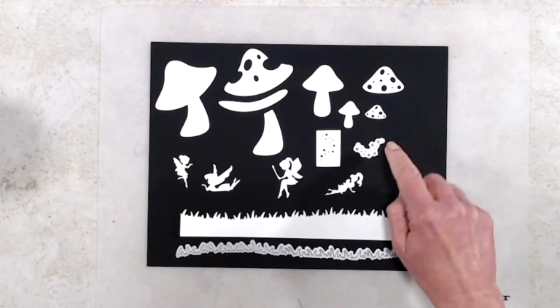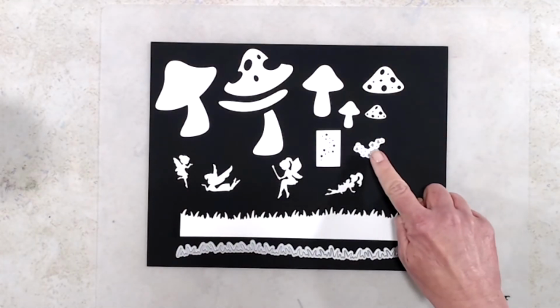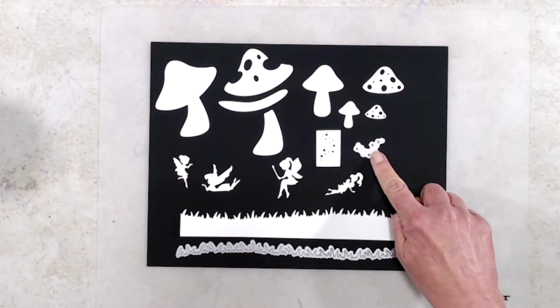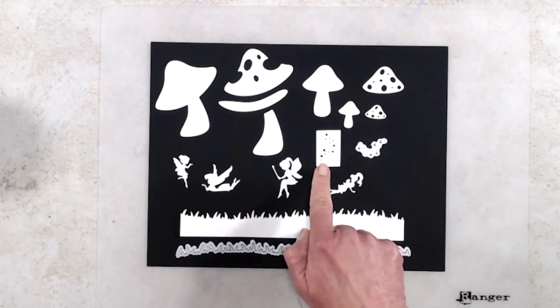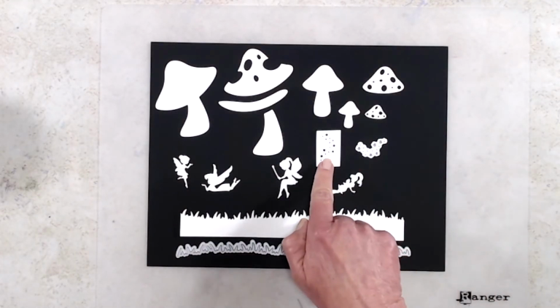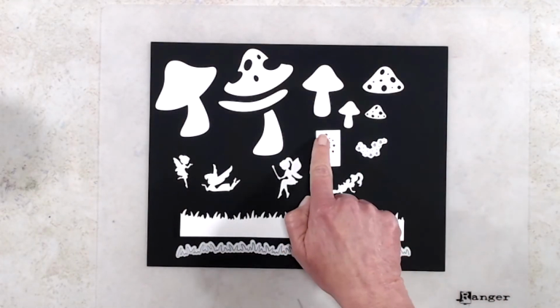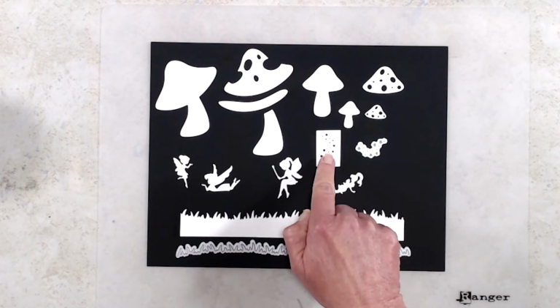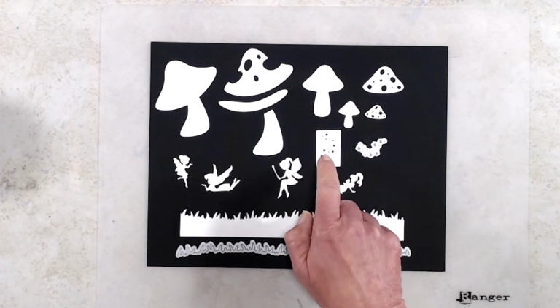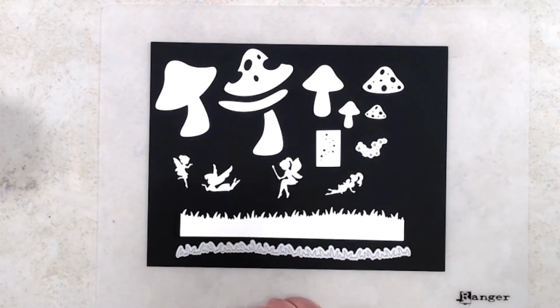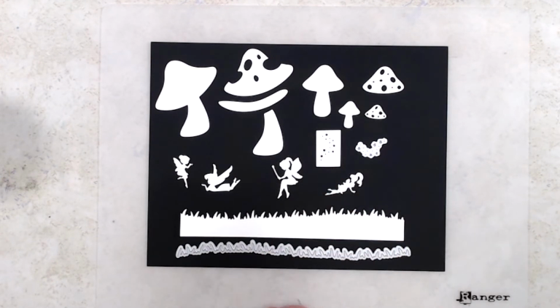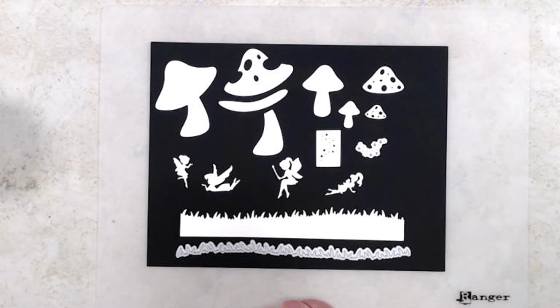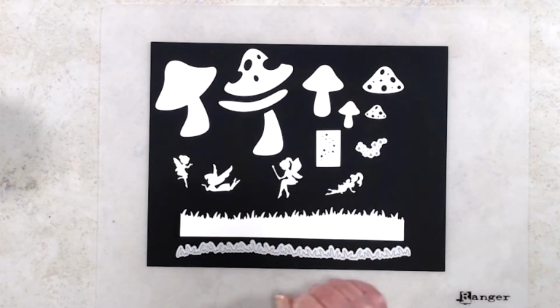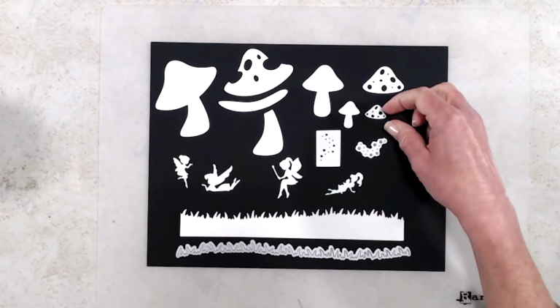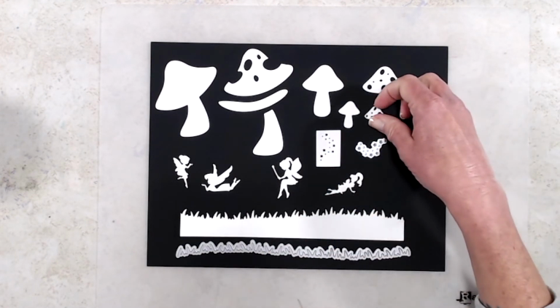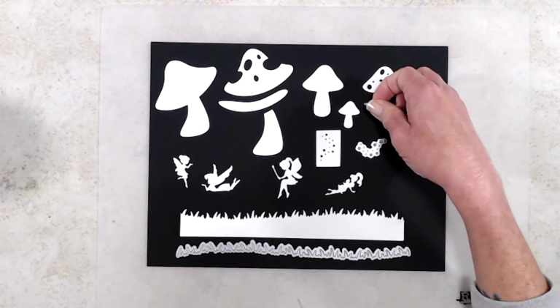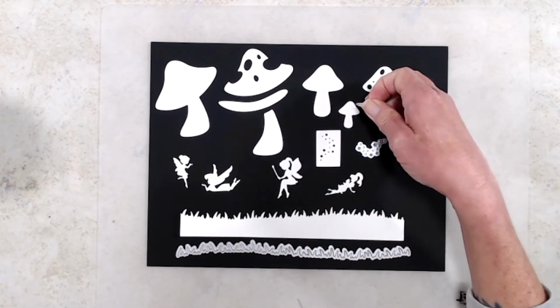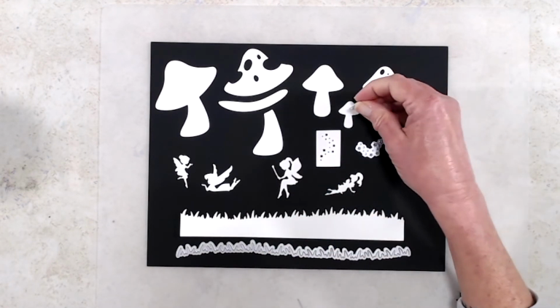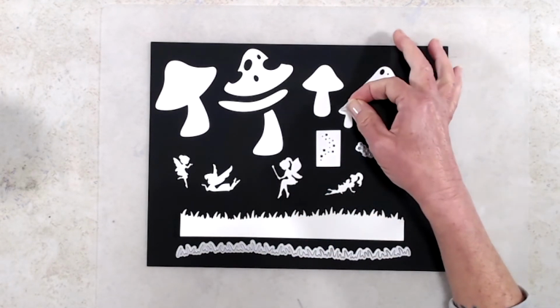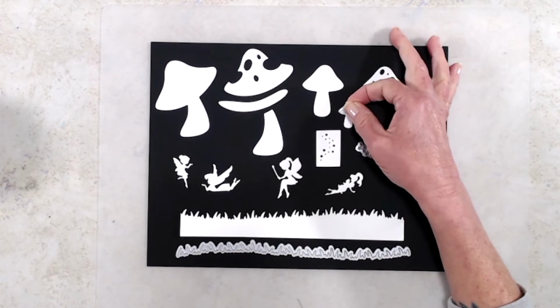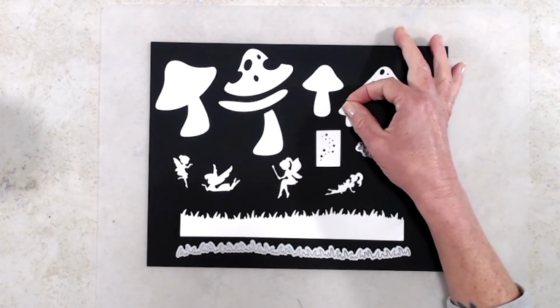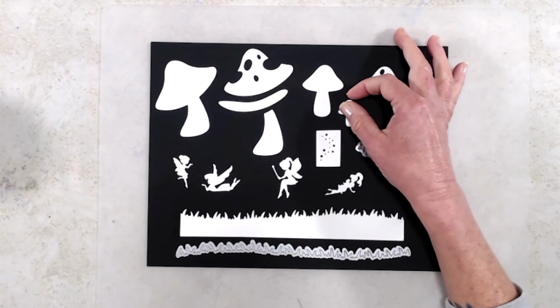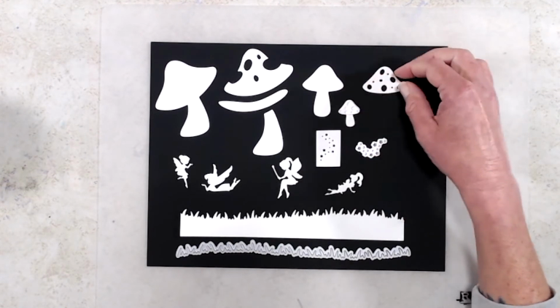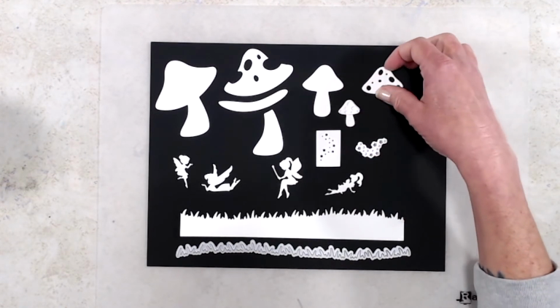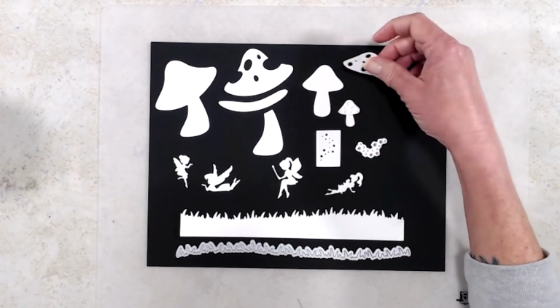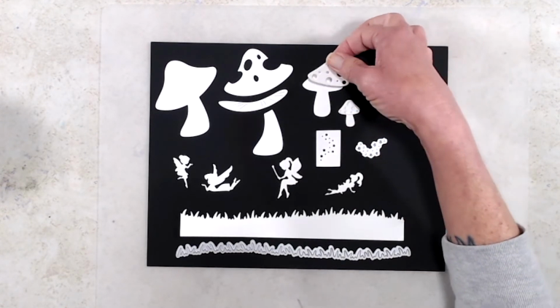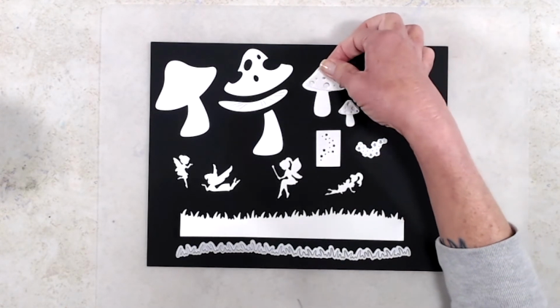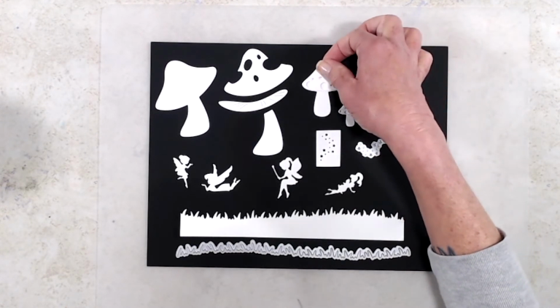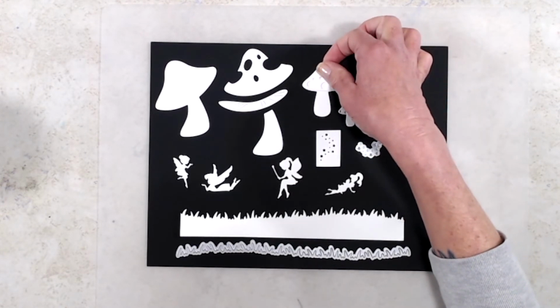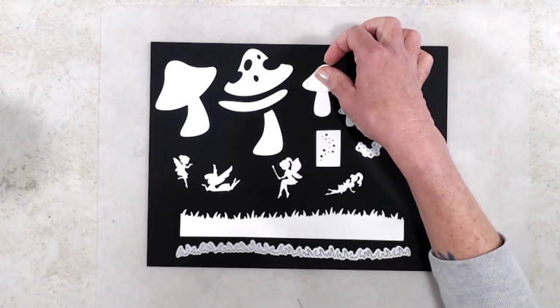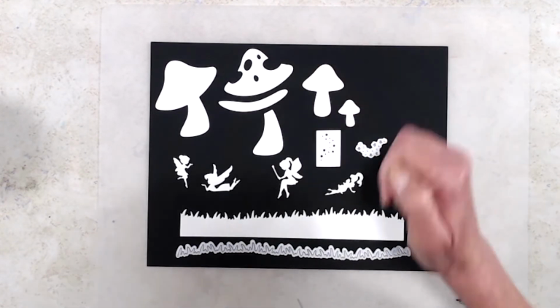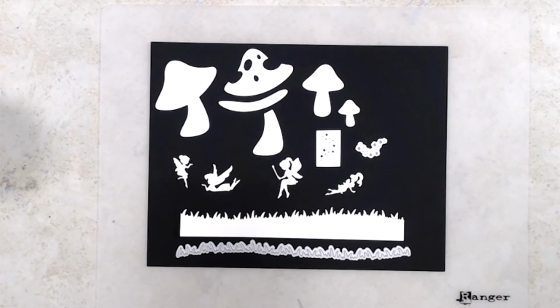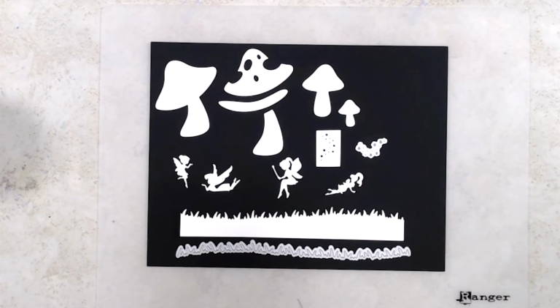This little die here actually cuts out little stars that could be used as fairy dust. The mushroom caps cut out separately so the mushroom bases can be used by themselves, or you can add the cap on top of it.